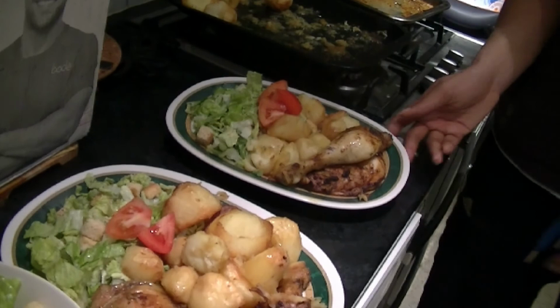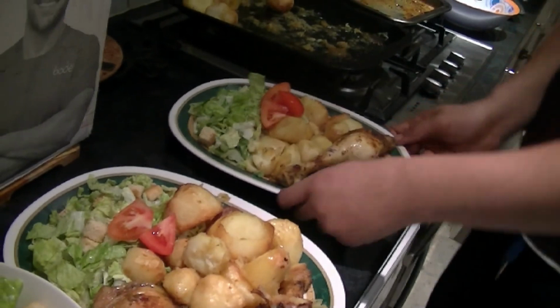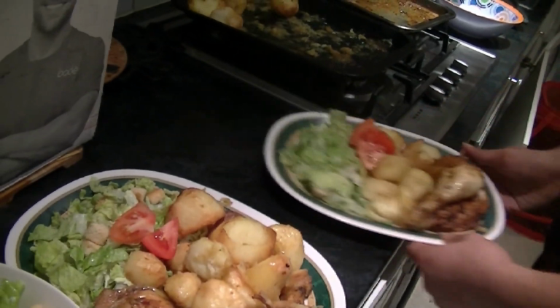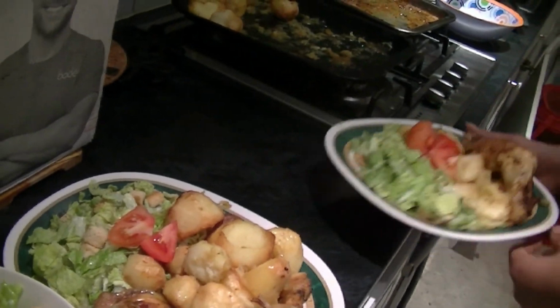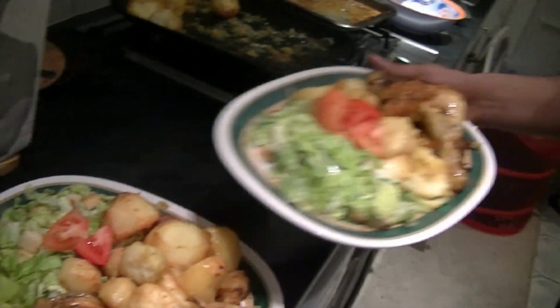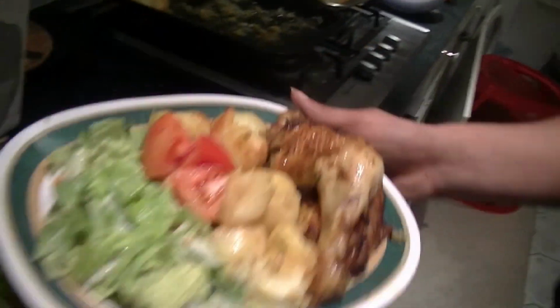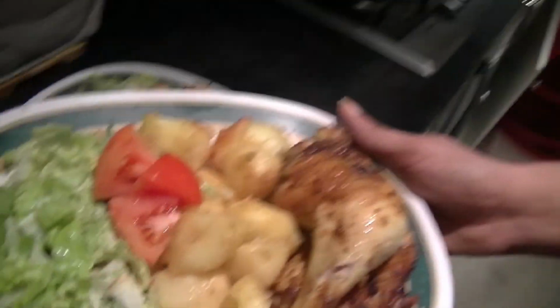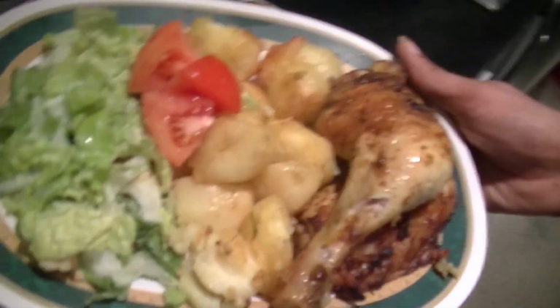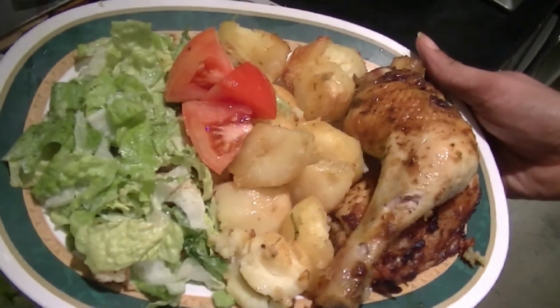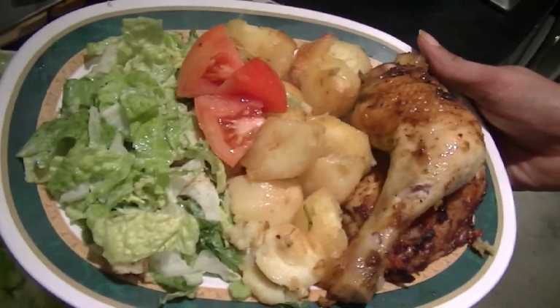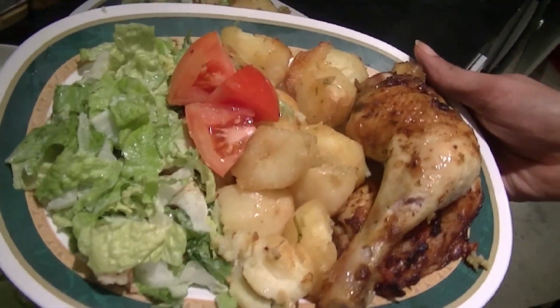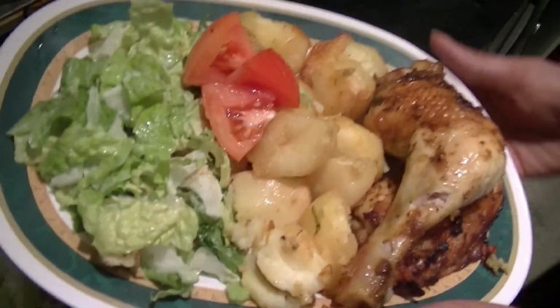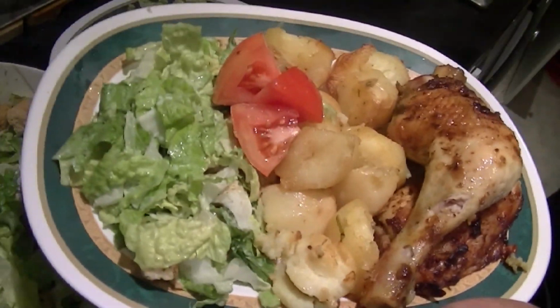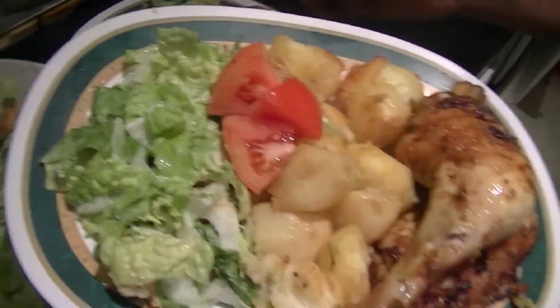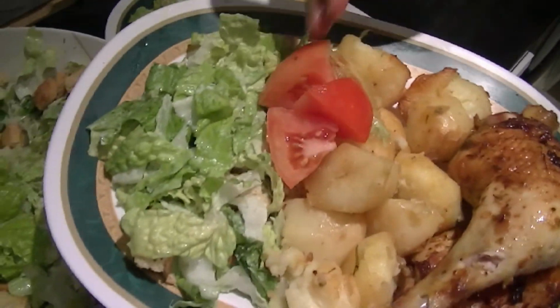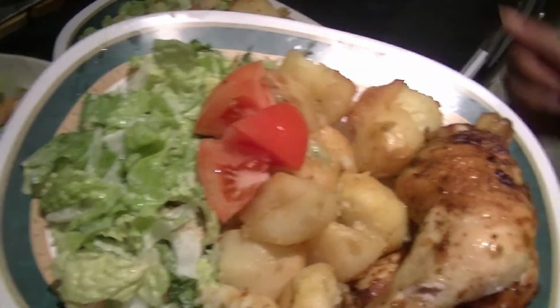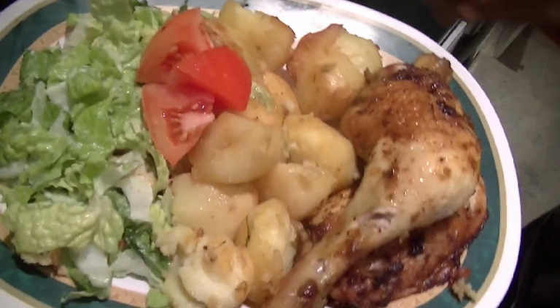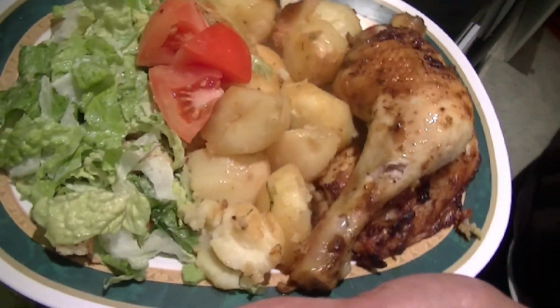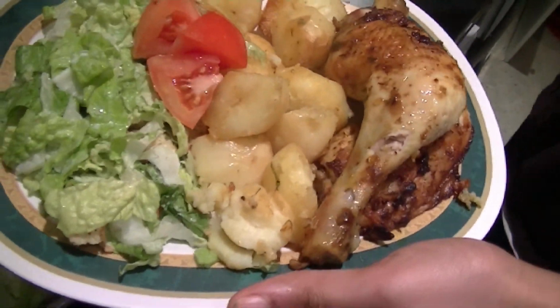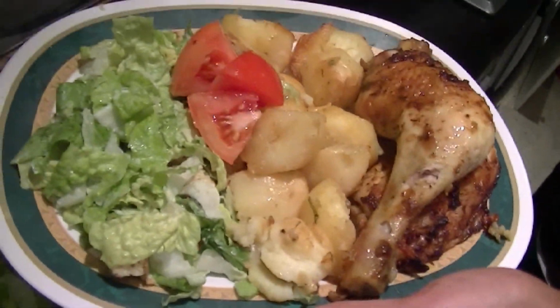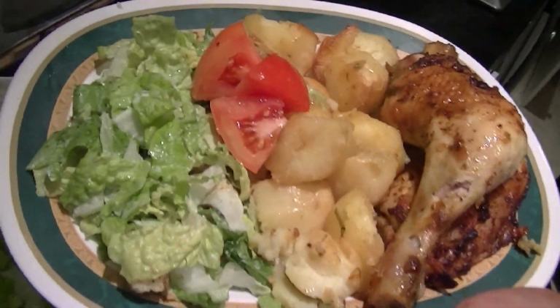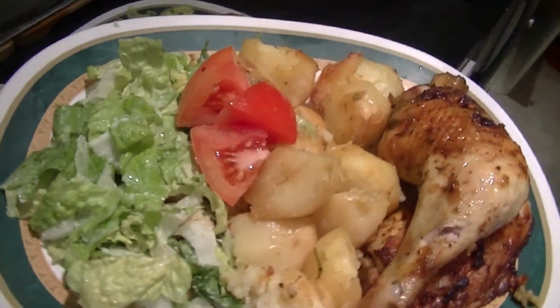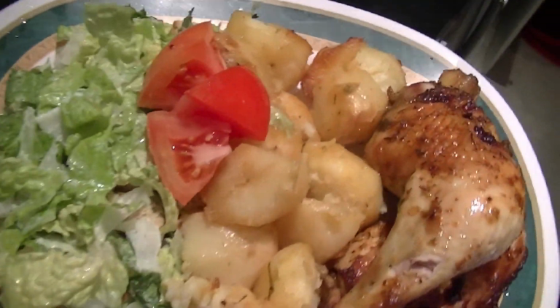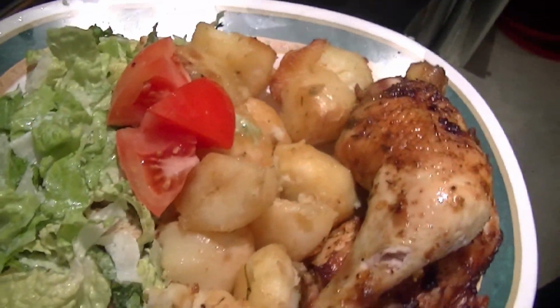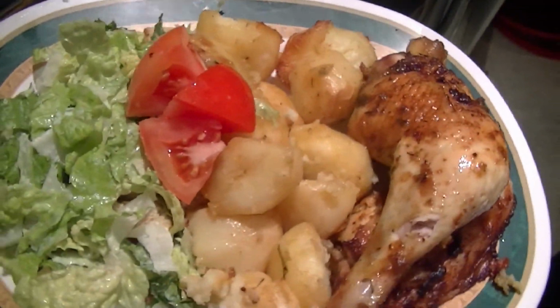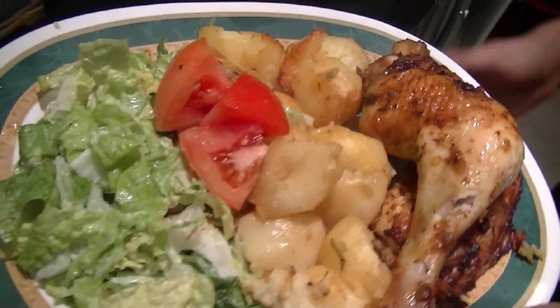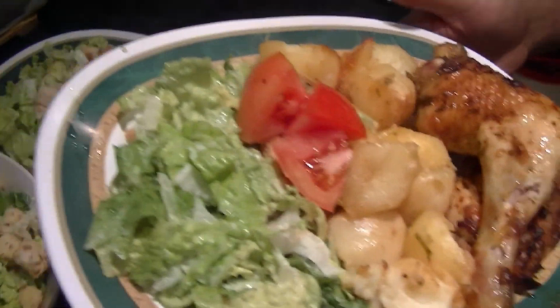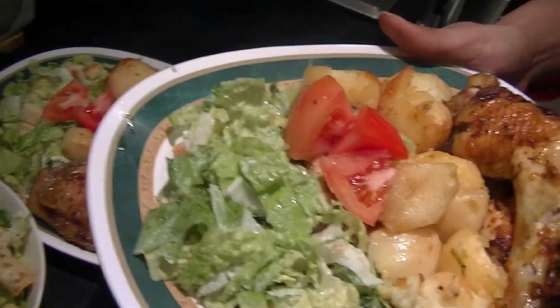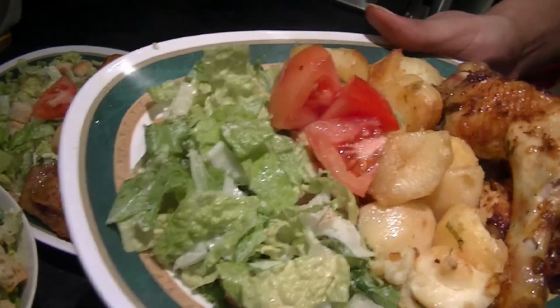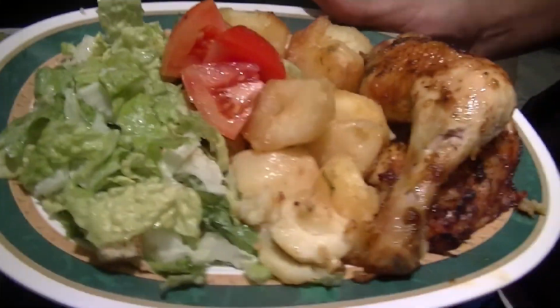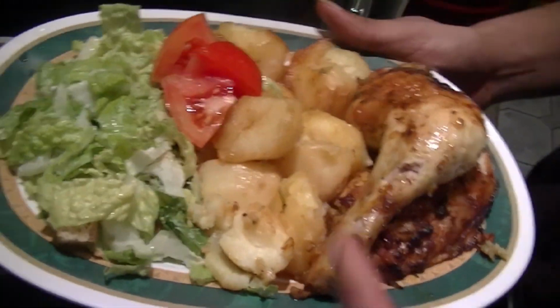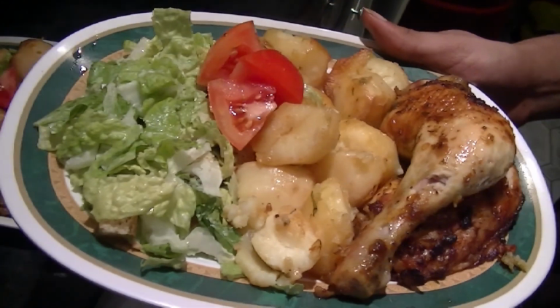So basically this is what we have: Caesar salad, tomato, and the spuds — A.K.A. potatoes. We've got the spuds.